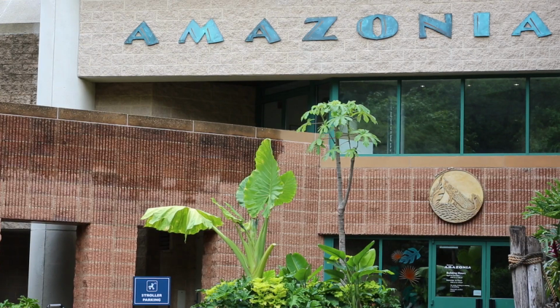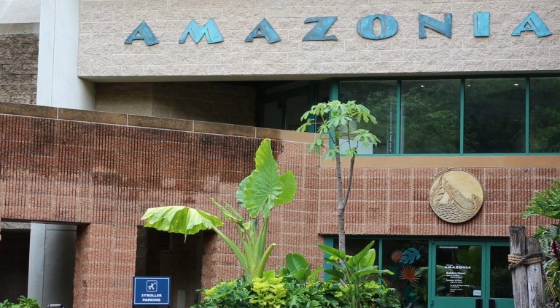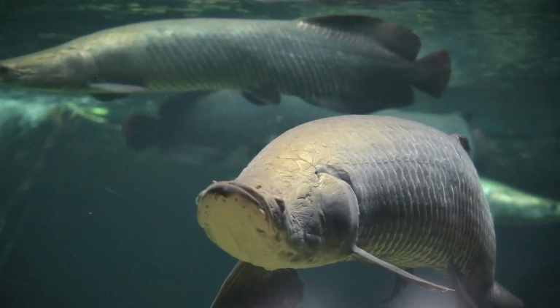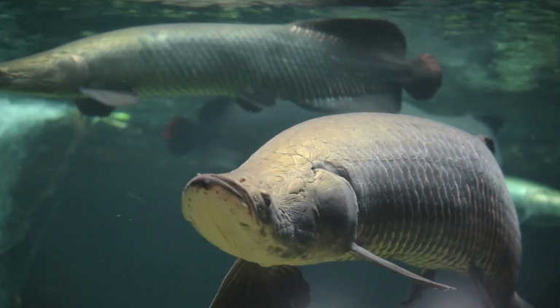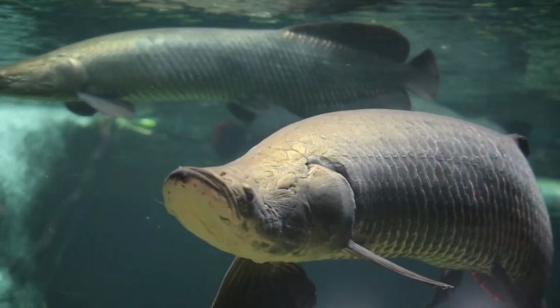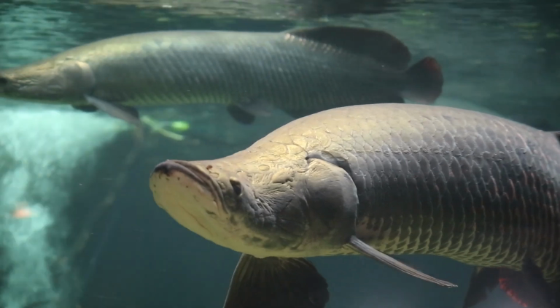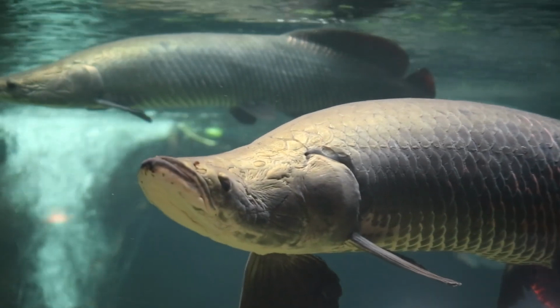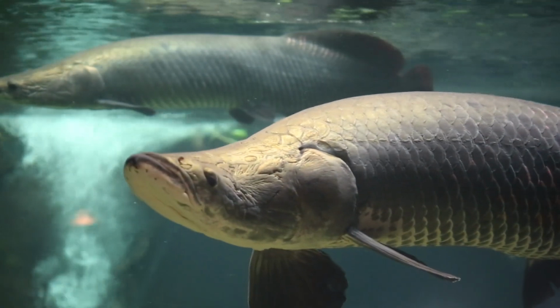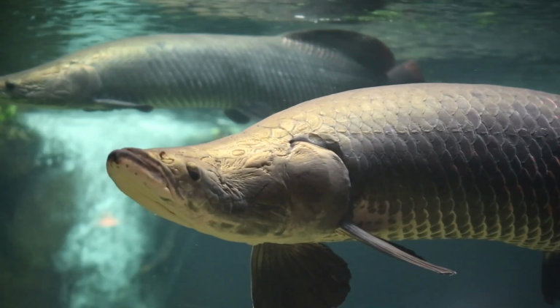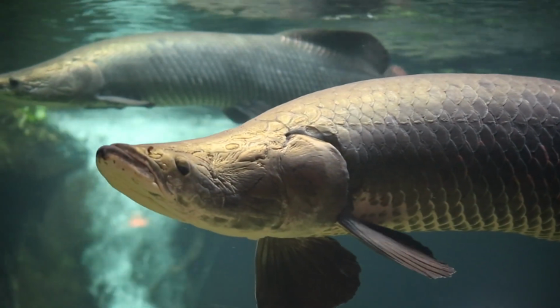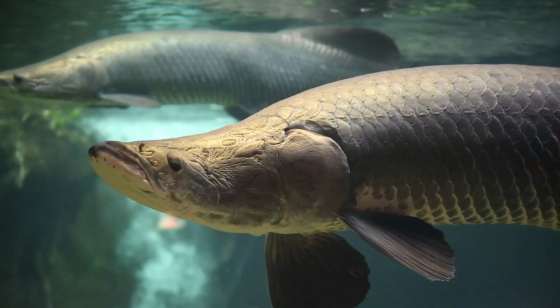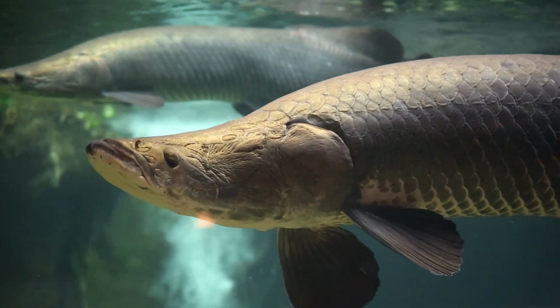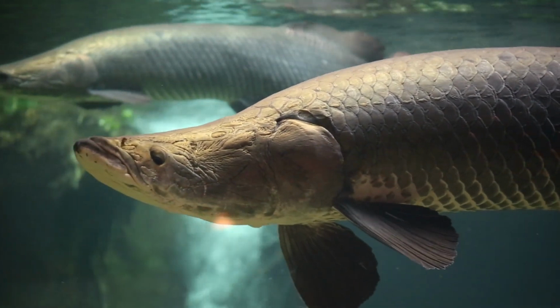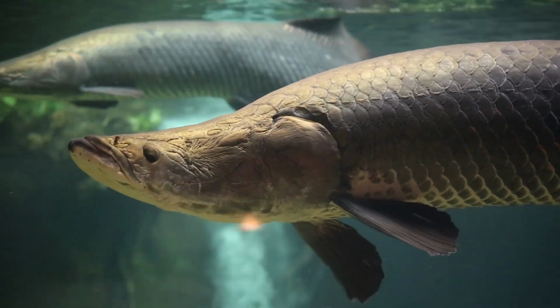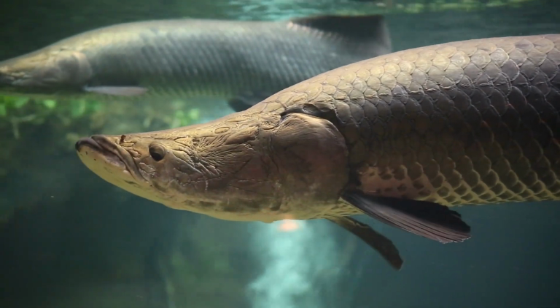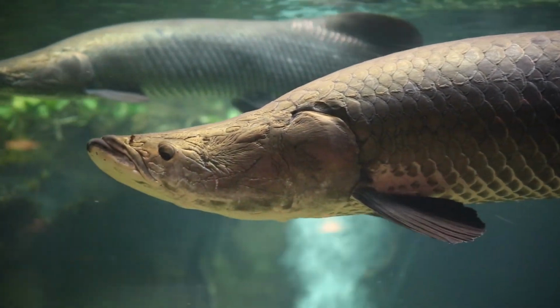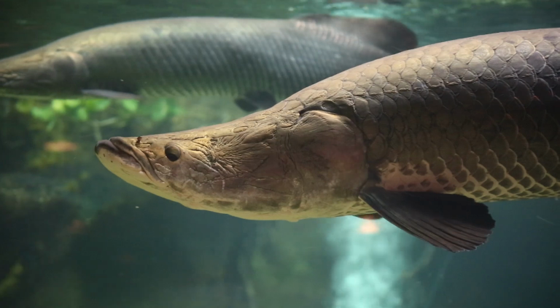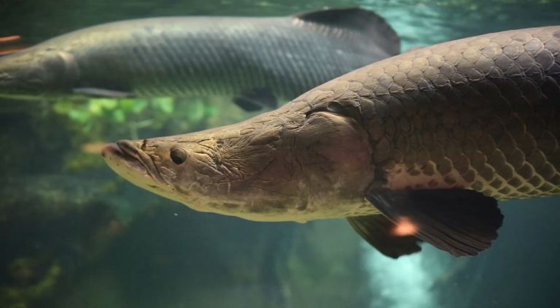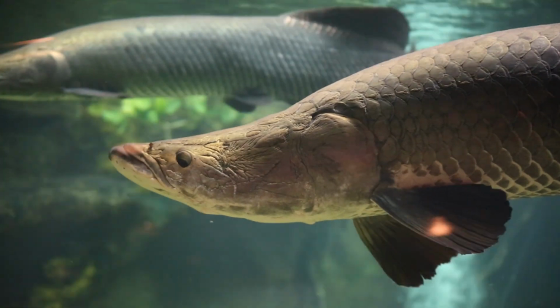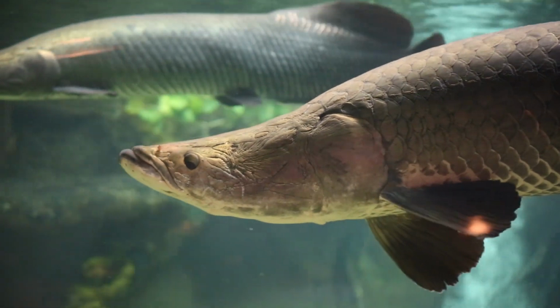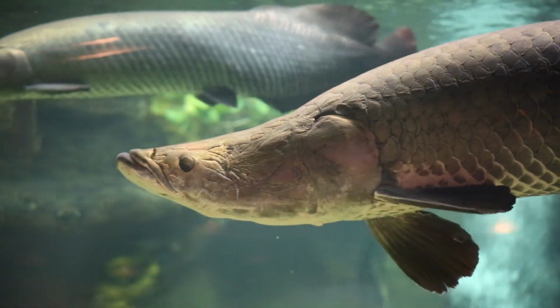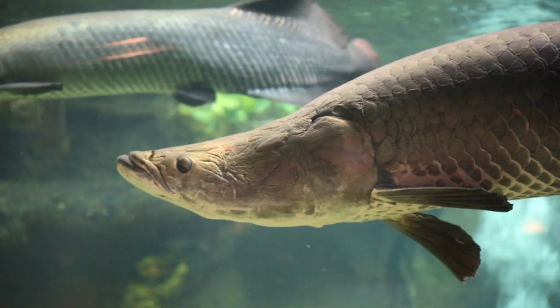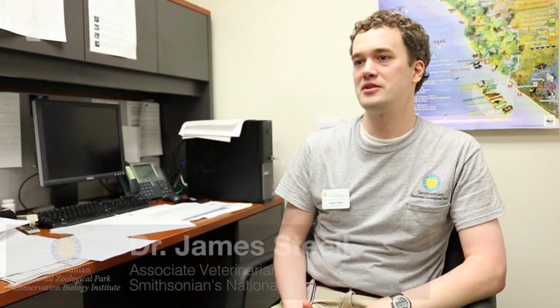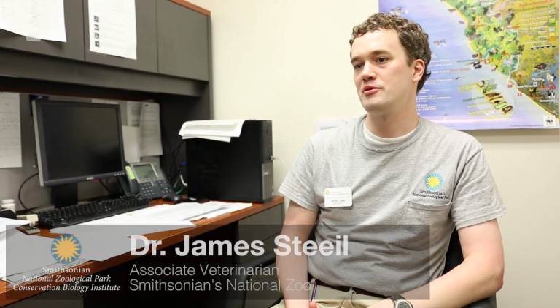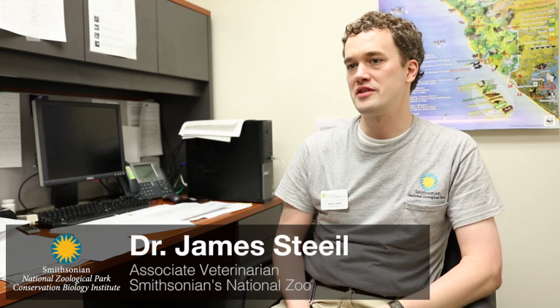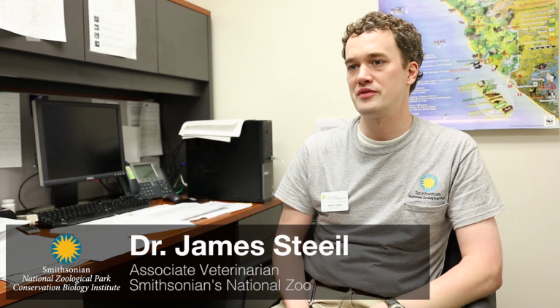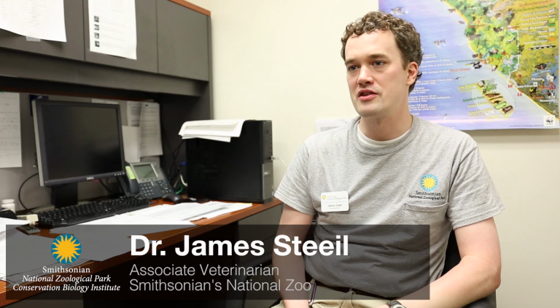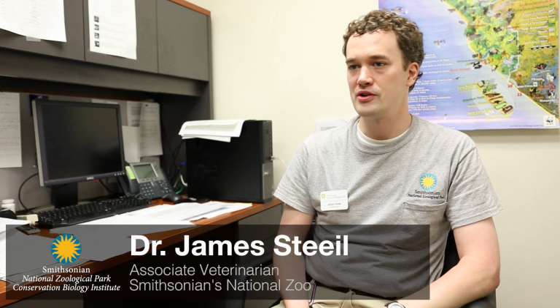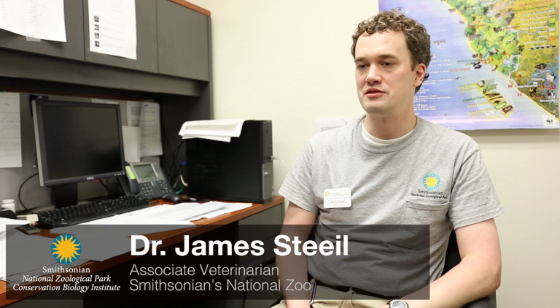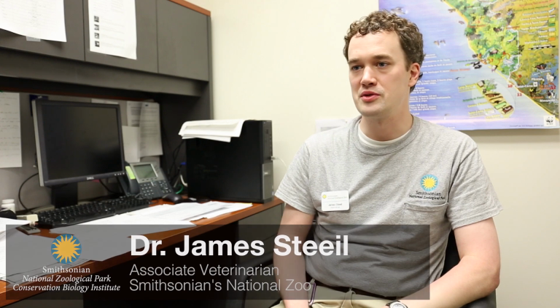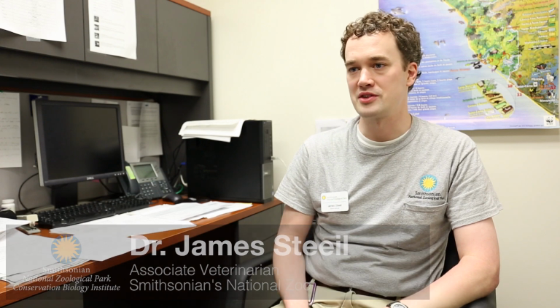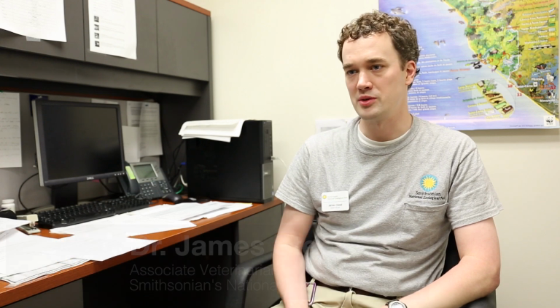We had to ask ourselves, how are we going to safely contain and perform a procedure on one of the largest freshwater fish in the world? My name is Dr. James Steele. I'm one of the associate veterinarians here at Smithsonian's National Zoo.